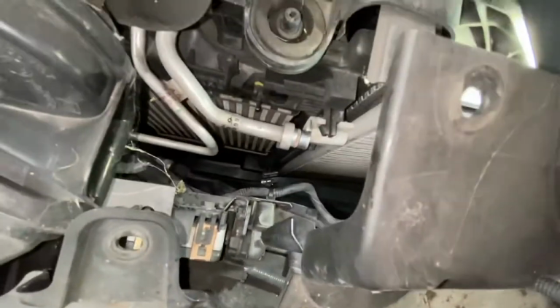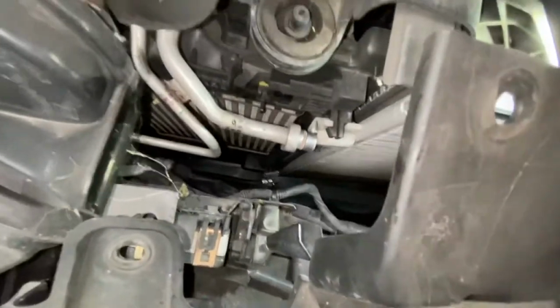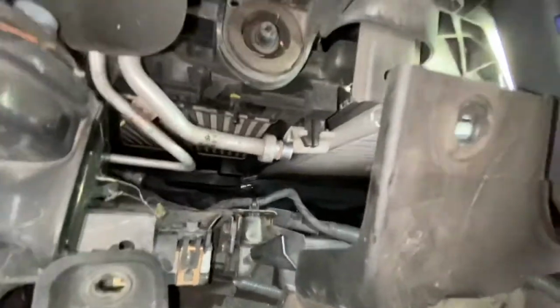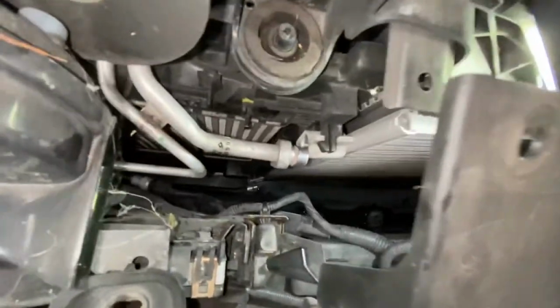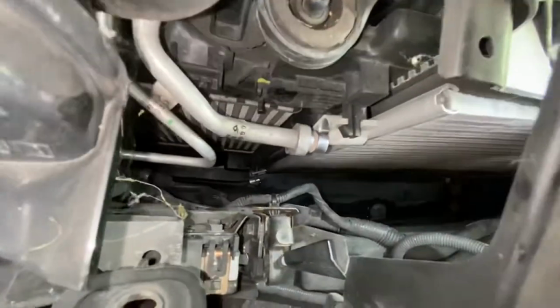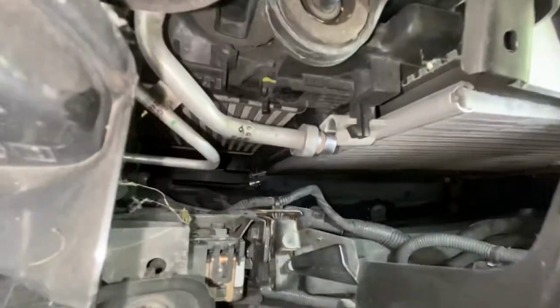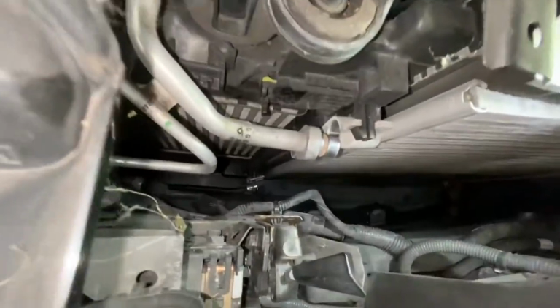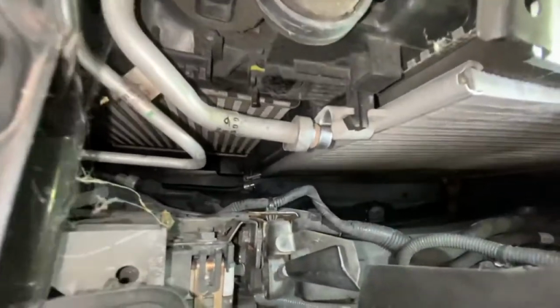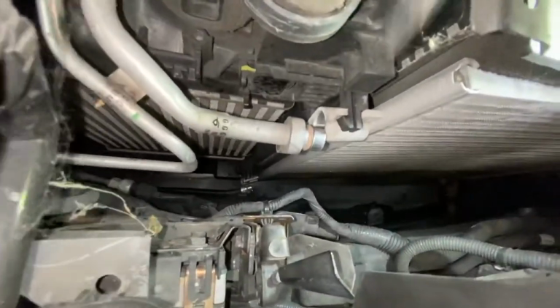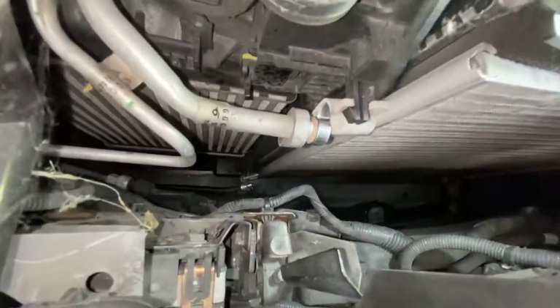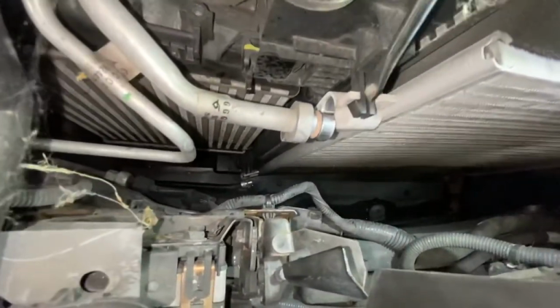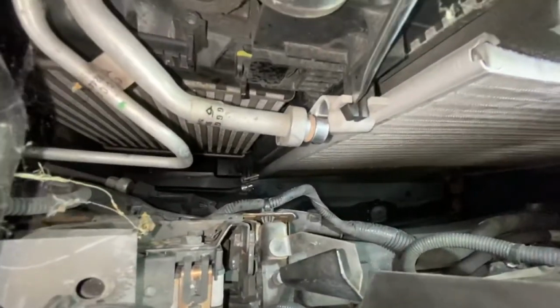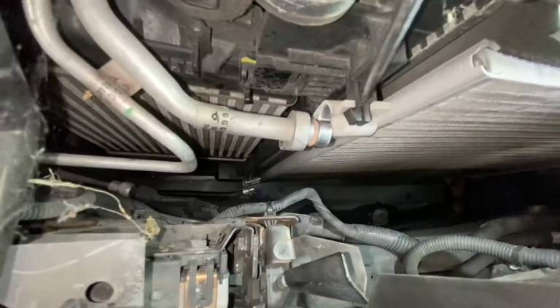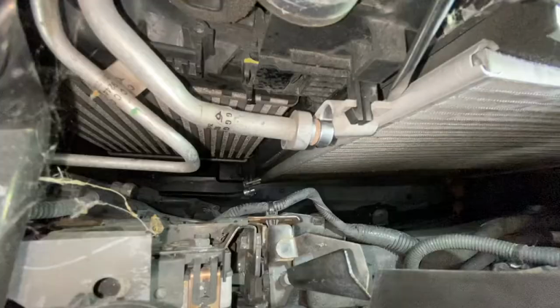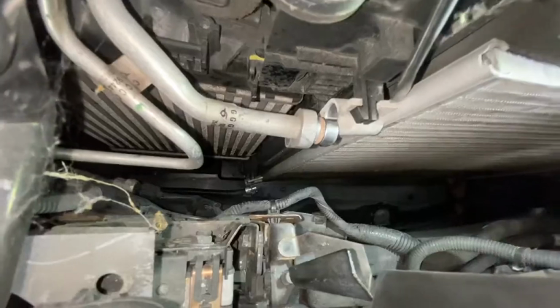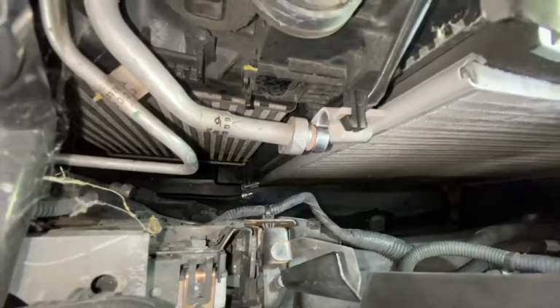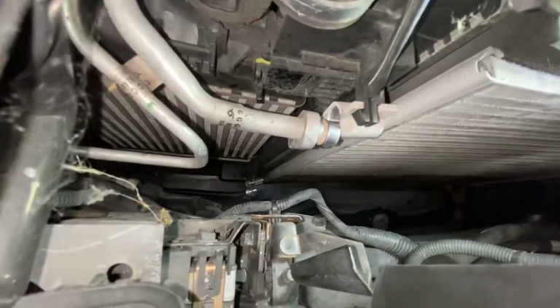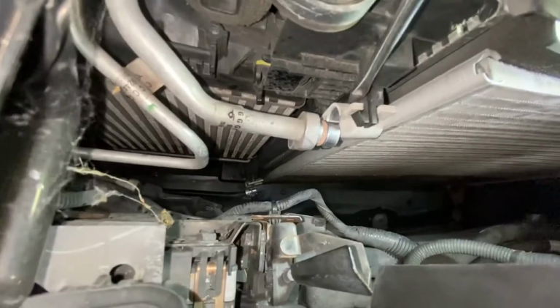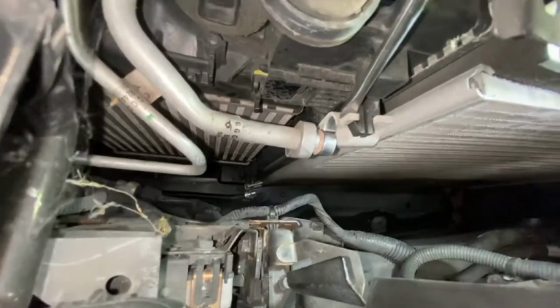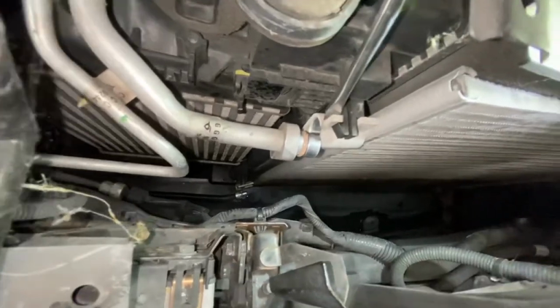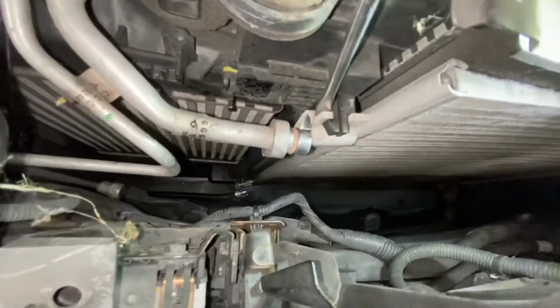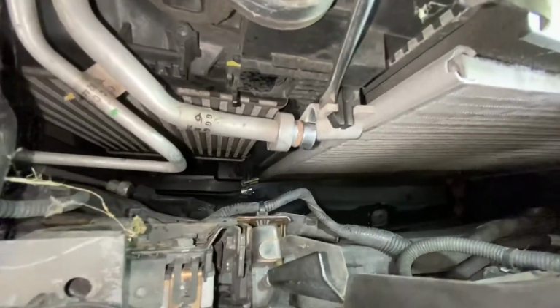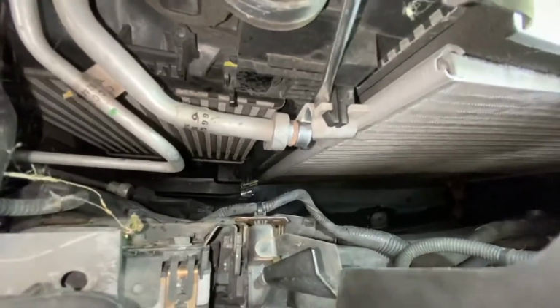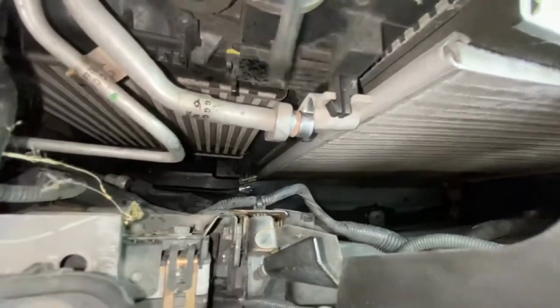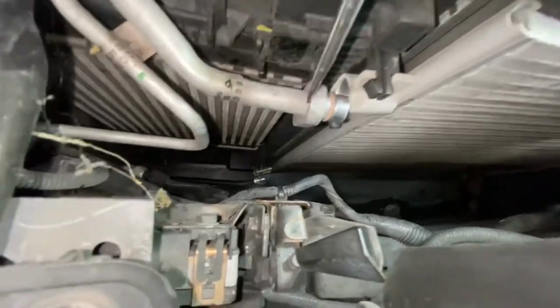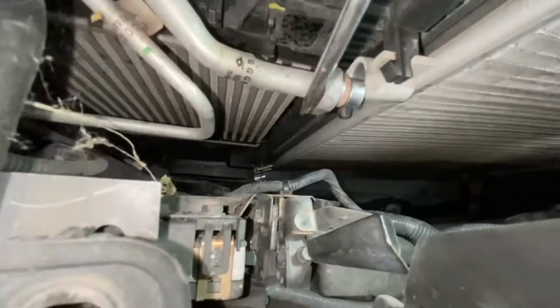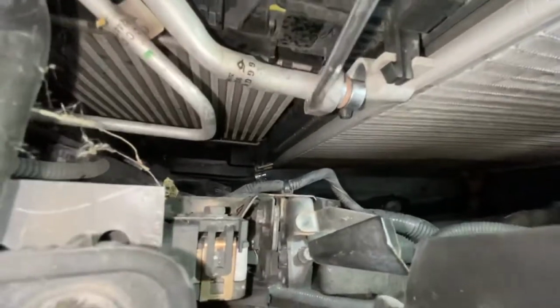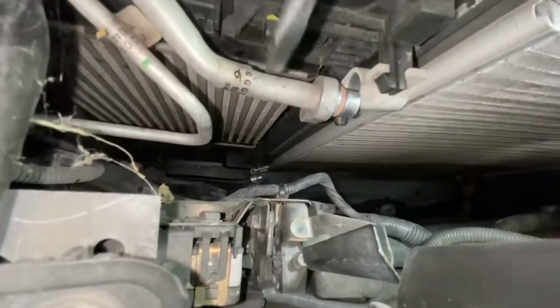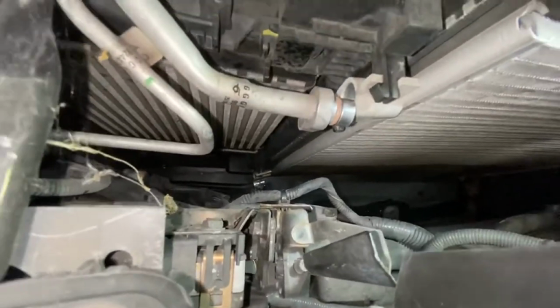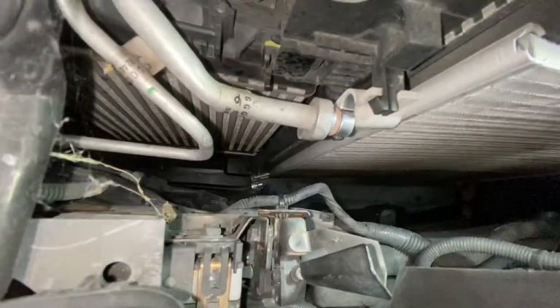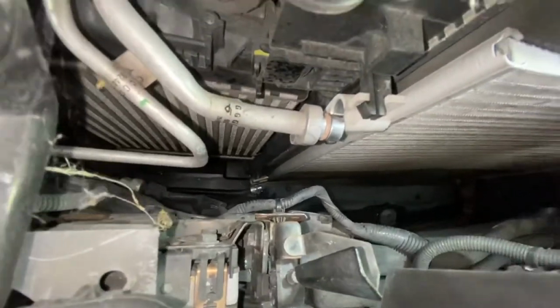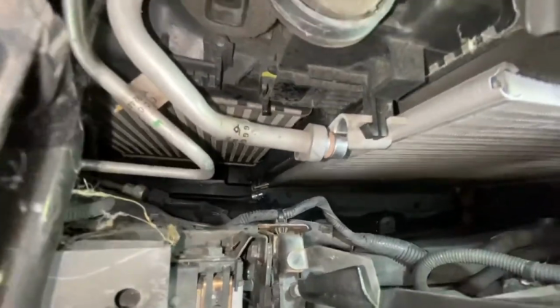You've got to push, just click it in, and then get something to prise it forward - just like down the bottom there as well, it's the same thing.